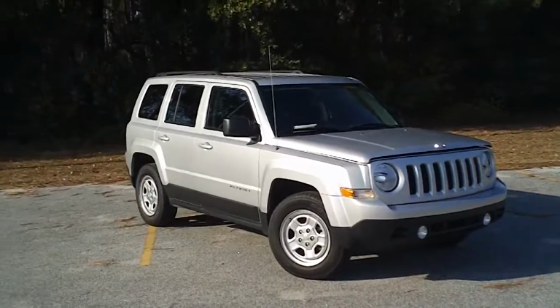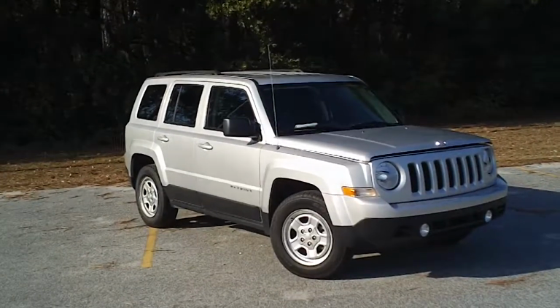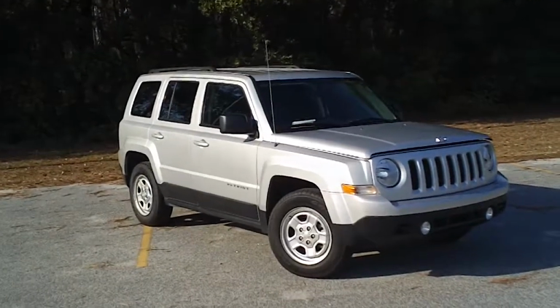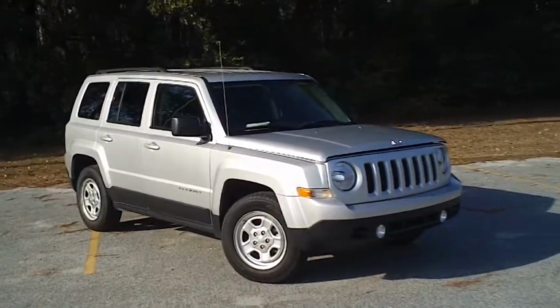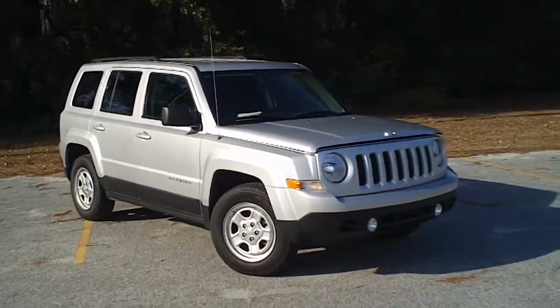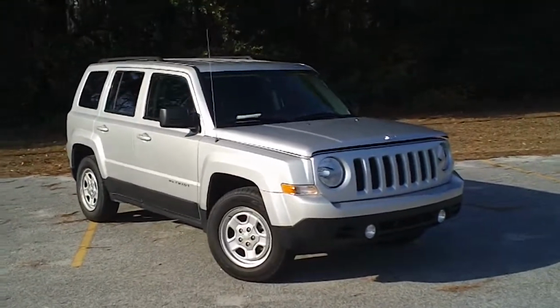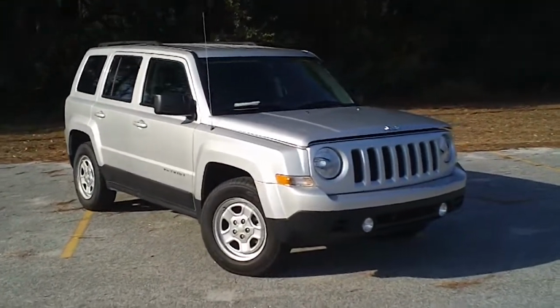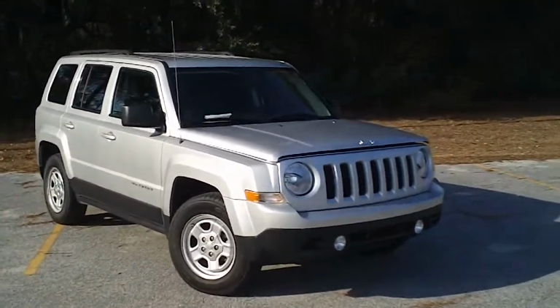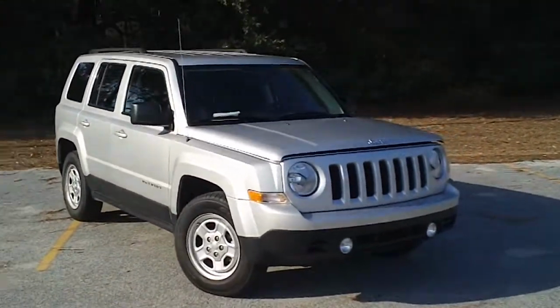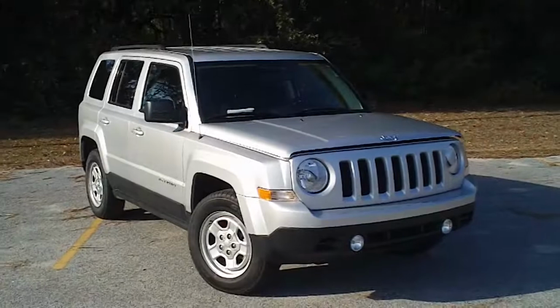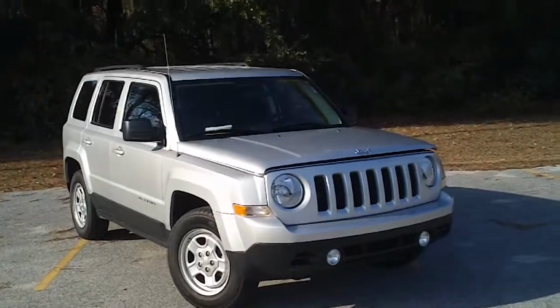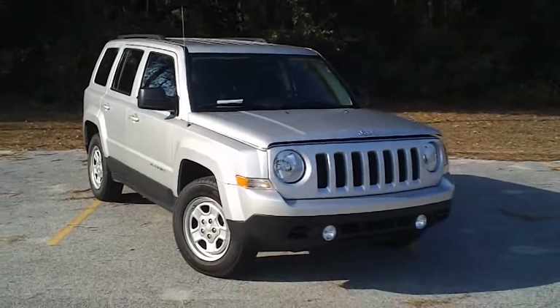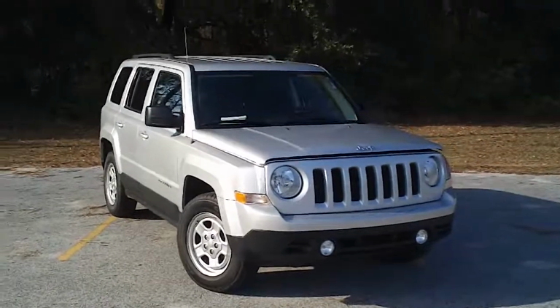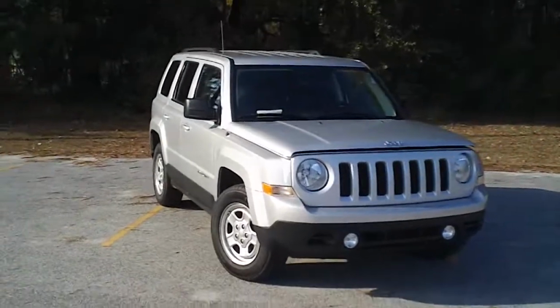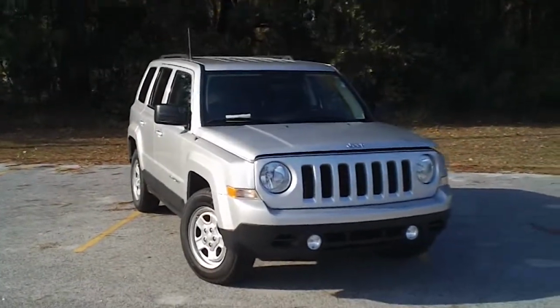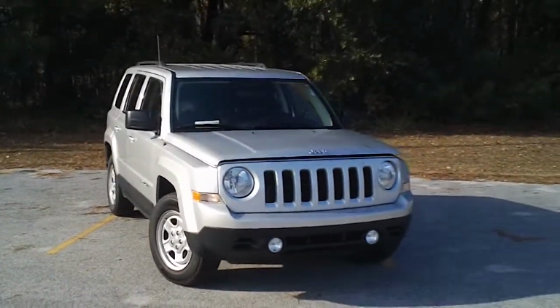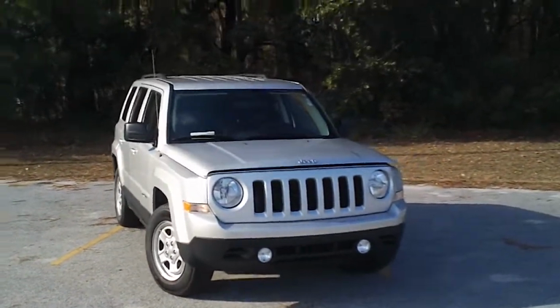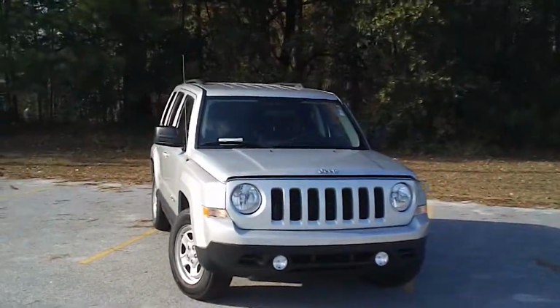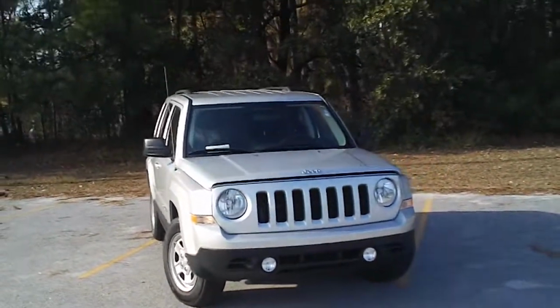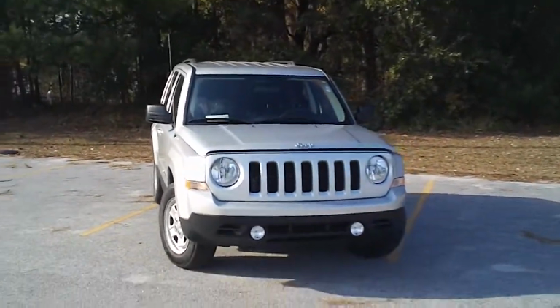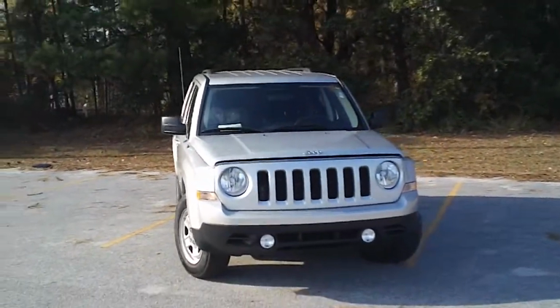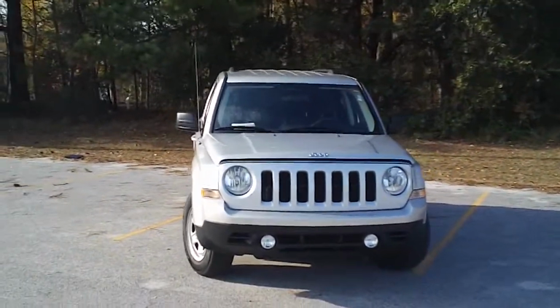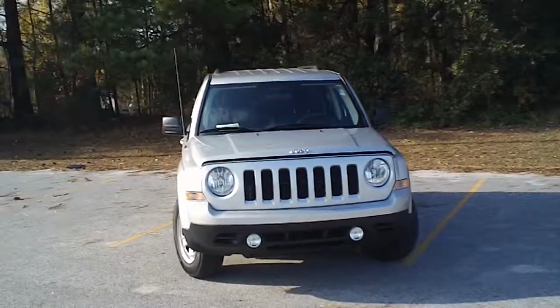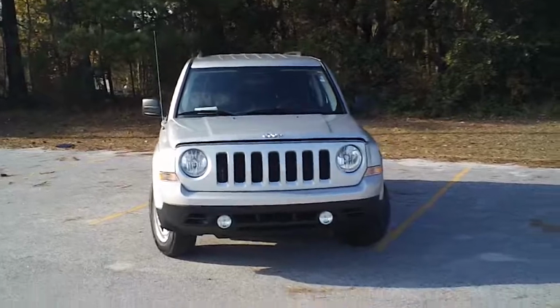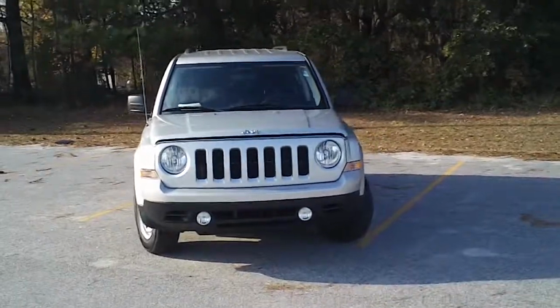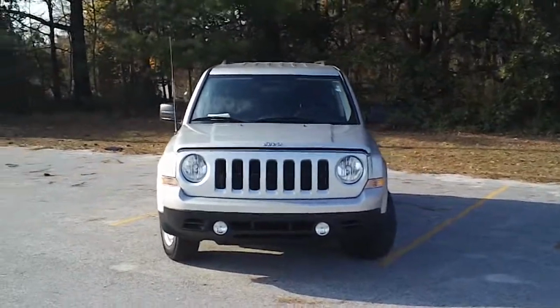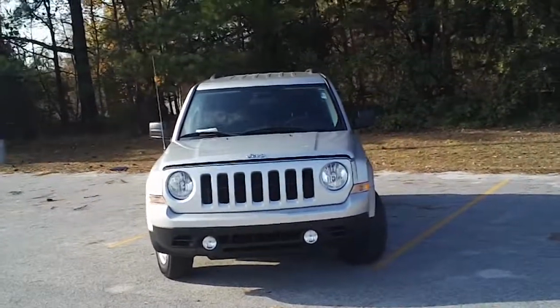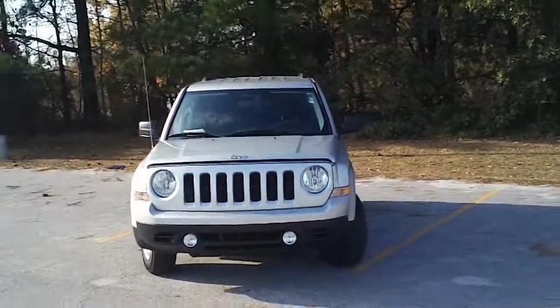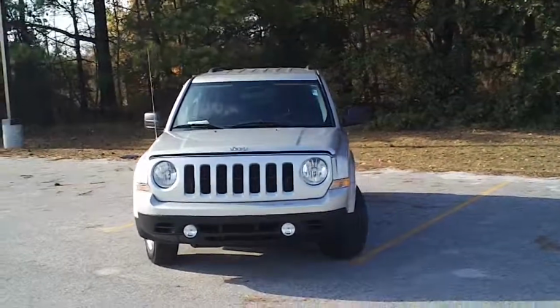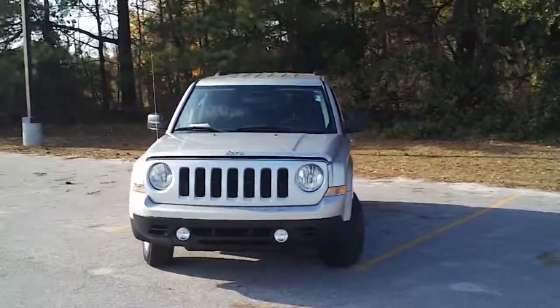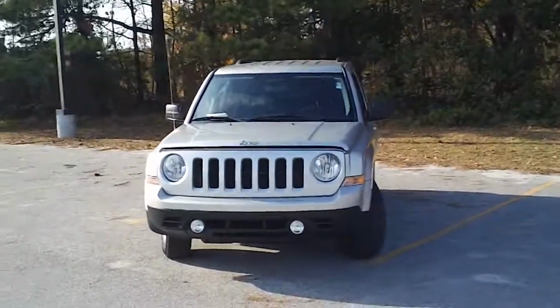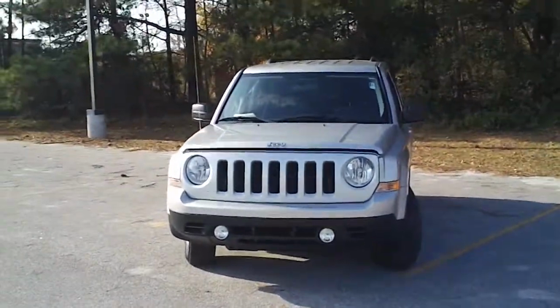This is a 2011 Jeep Patriot here at Gifford Chrysler Jeep Dodge in Florence, South Carolina on West Lucas Street. I want to walk around this vehicle and let you get a good look at the great condition that it's in and some of the features that it offers.